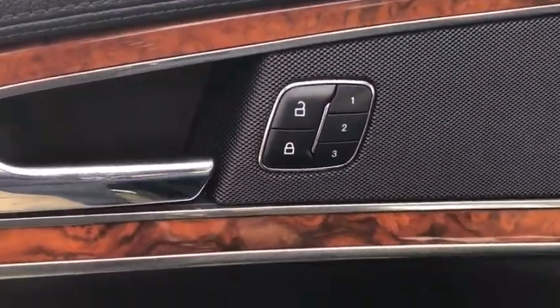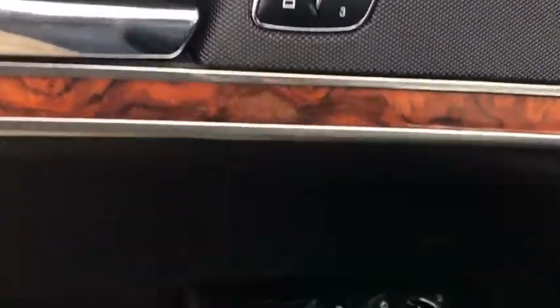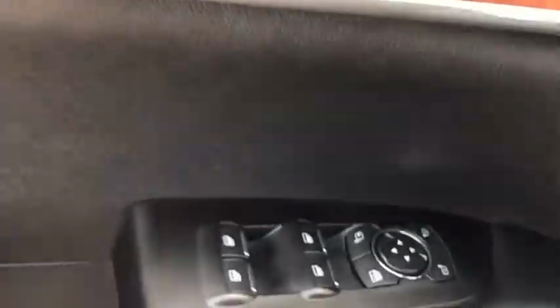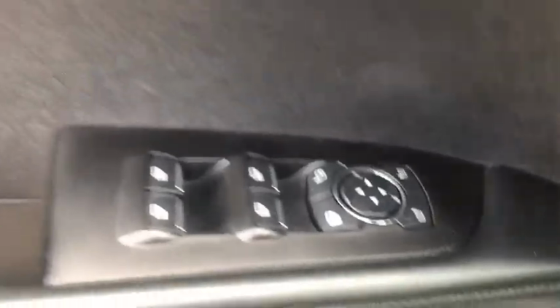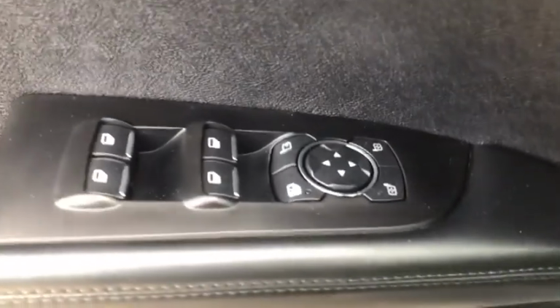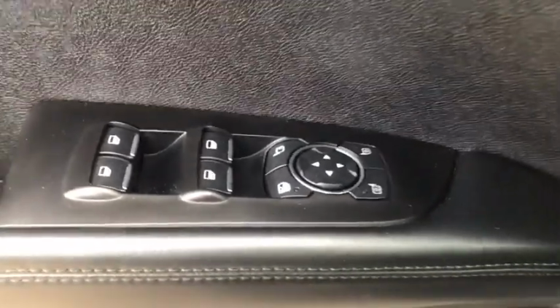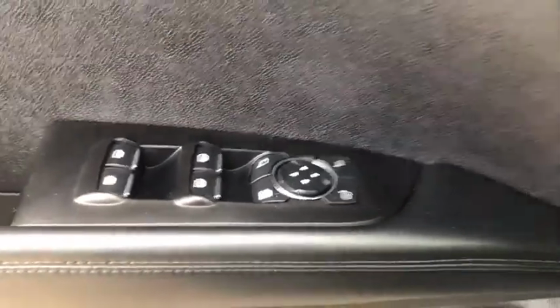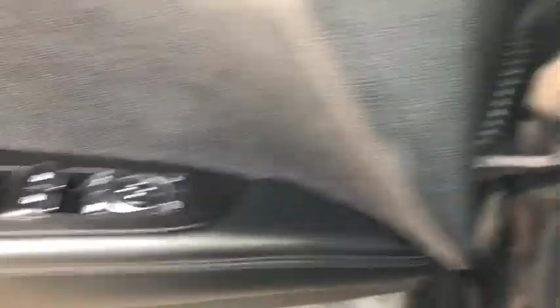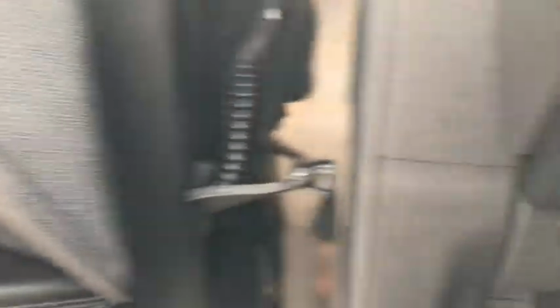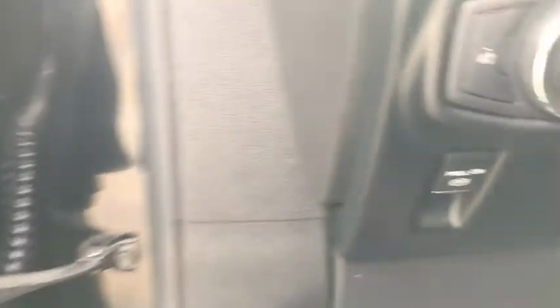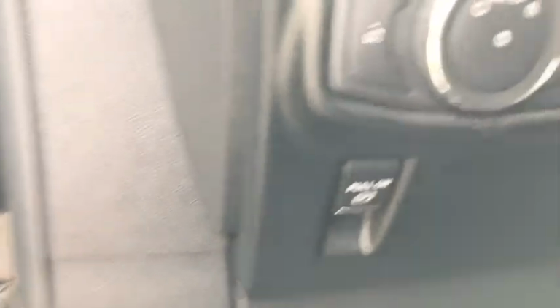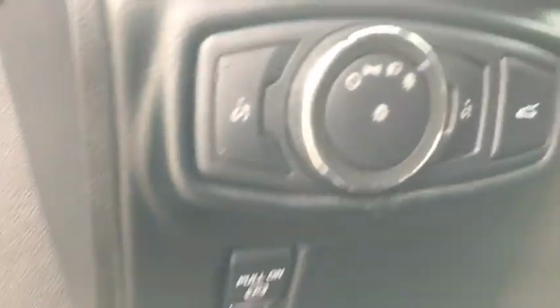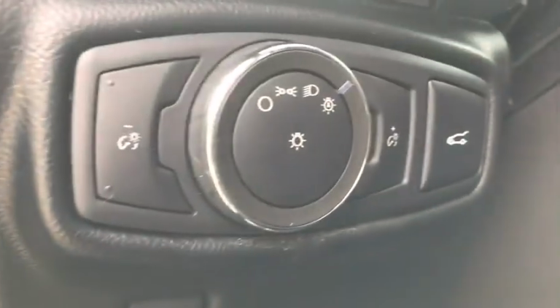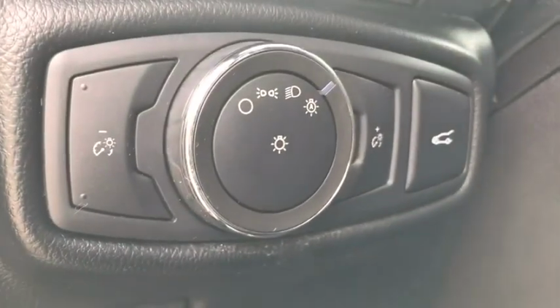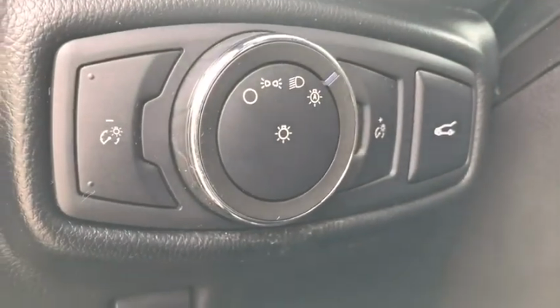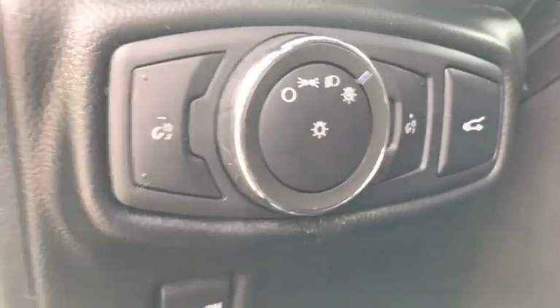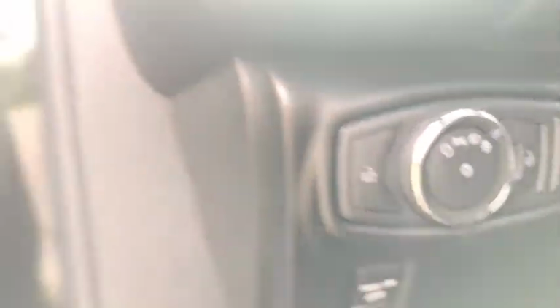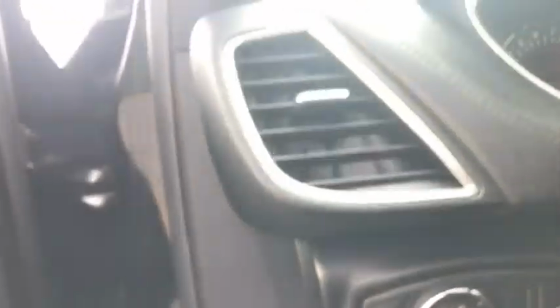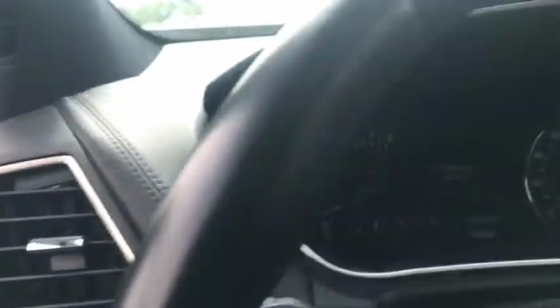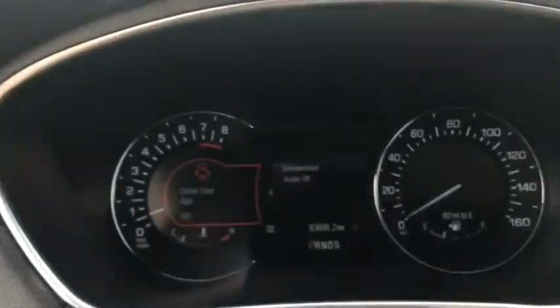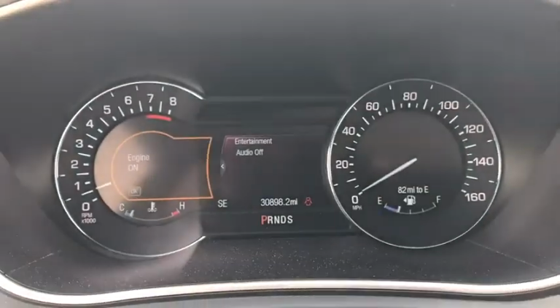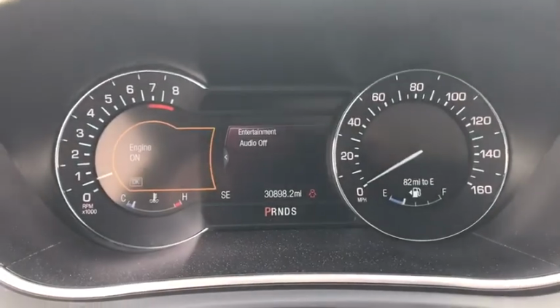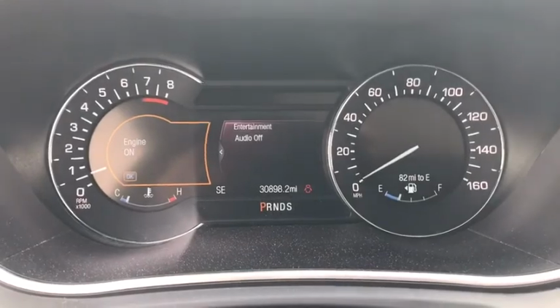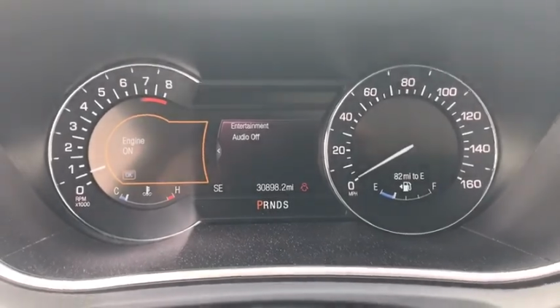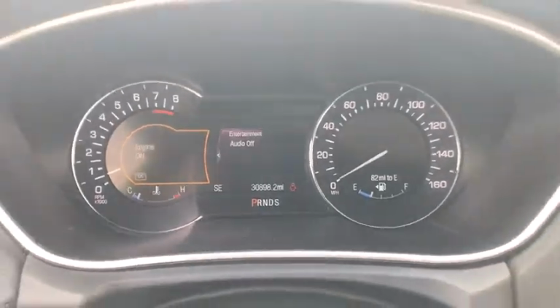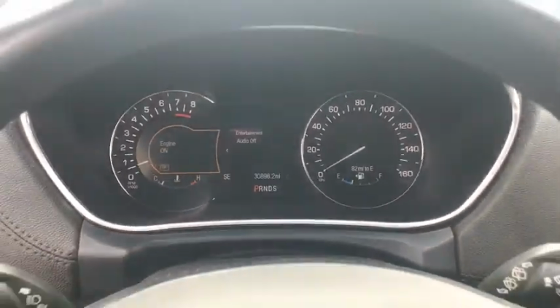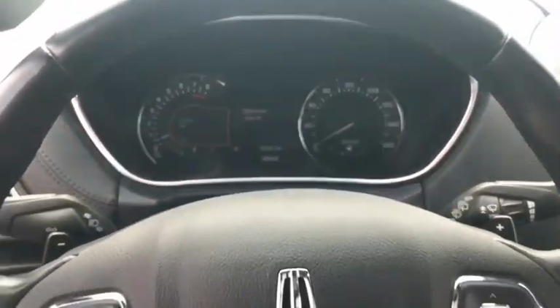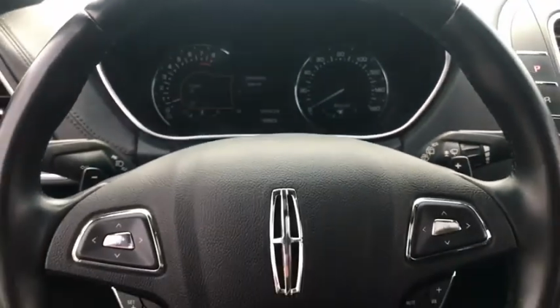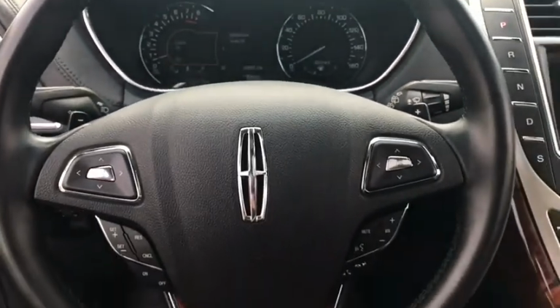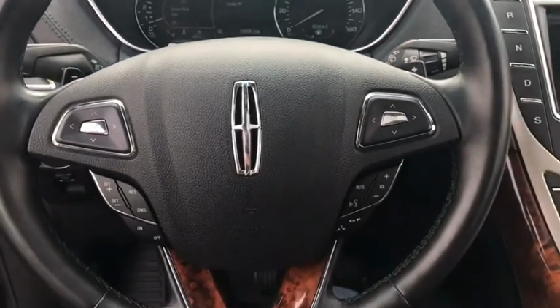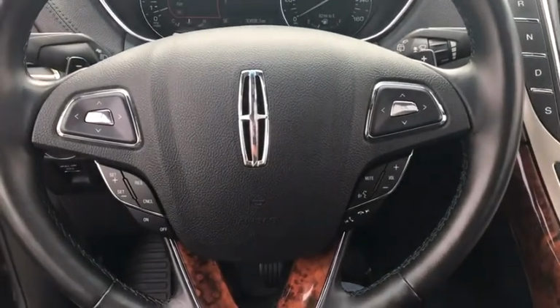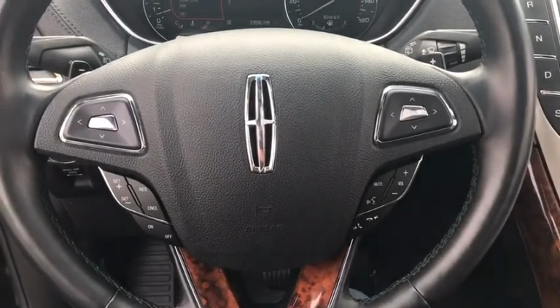Active suspension system, security system, CD player, electronic stability control, fog lights, compass, trip computer, heated front seat, rear window defroster.